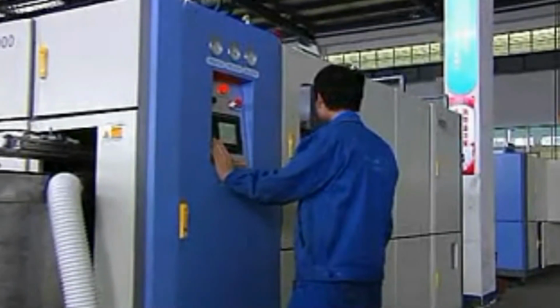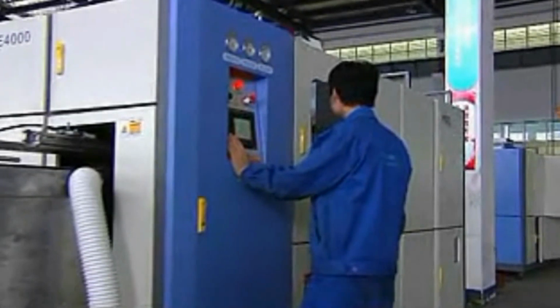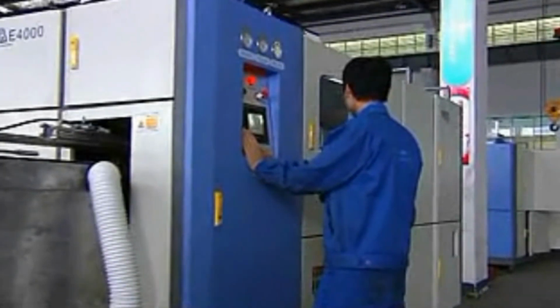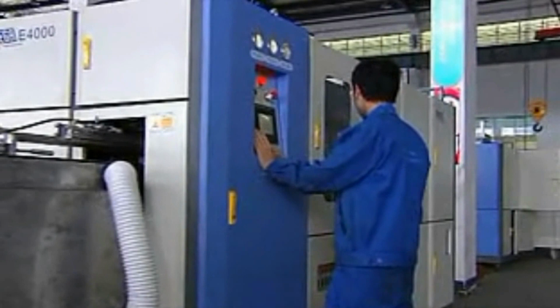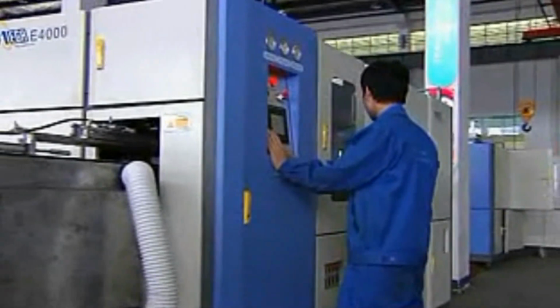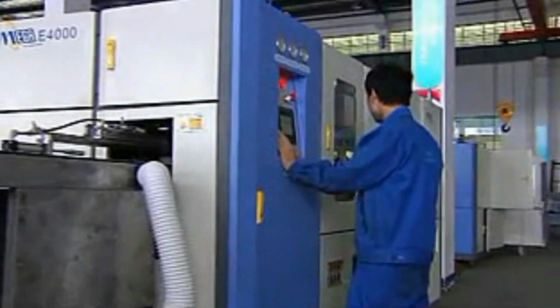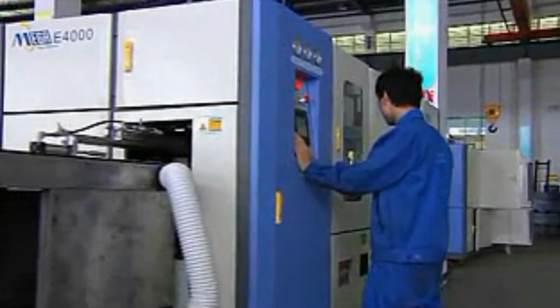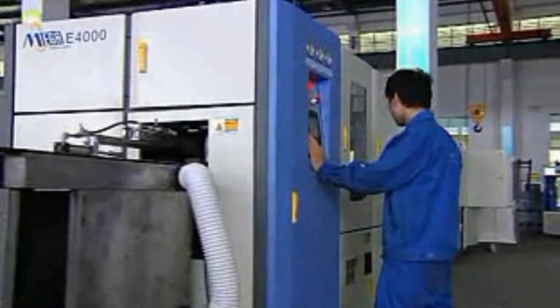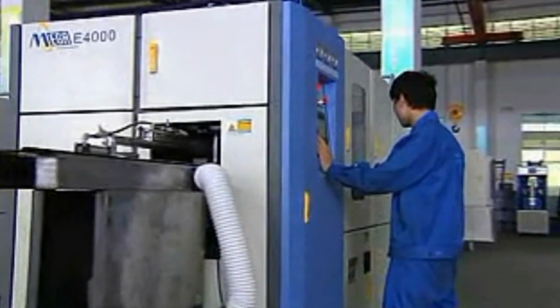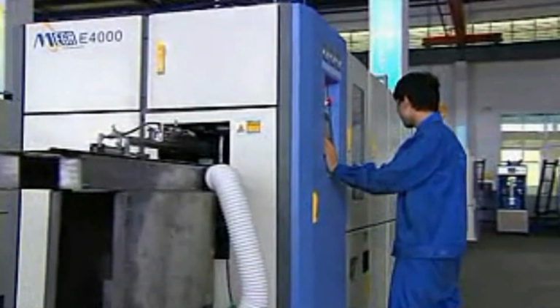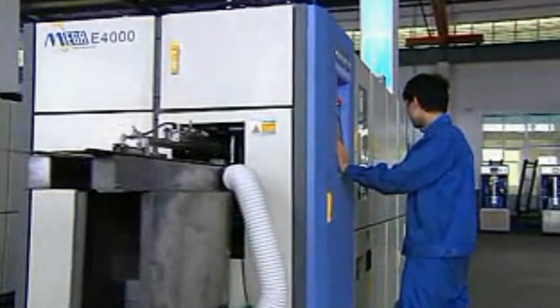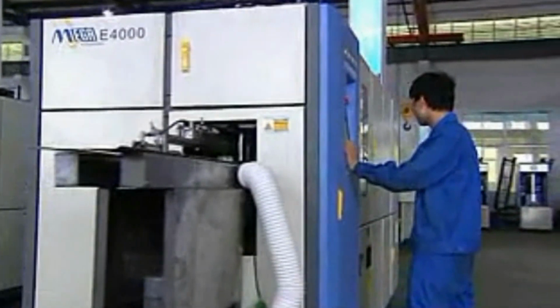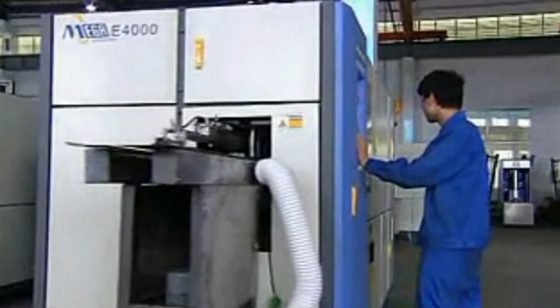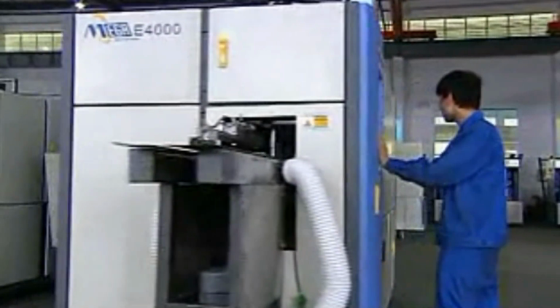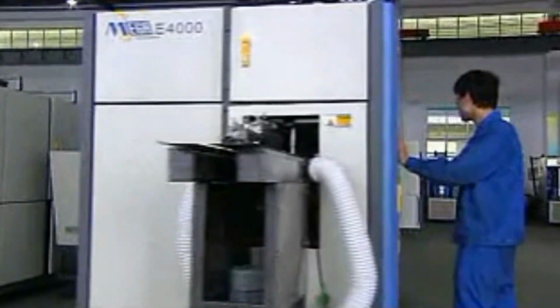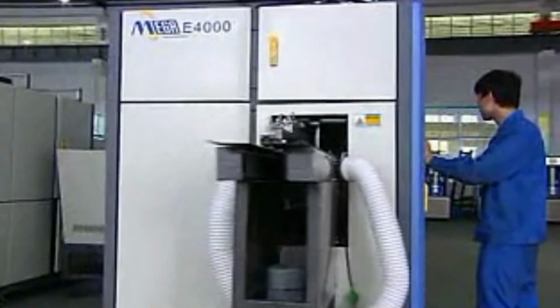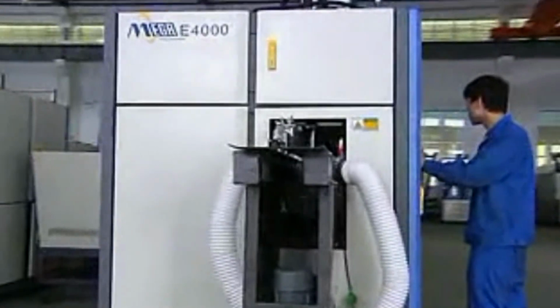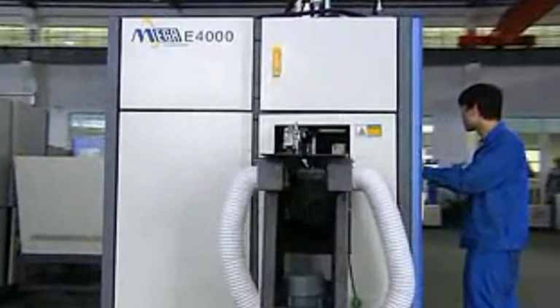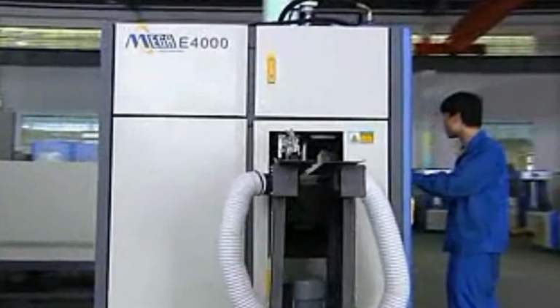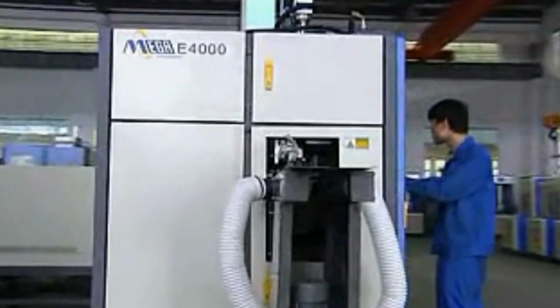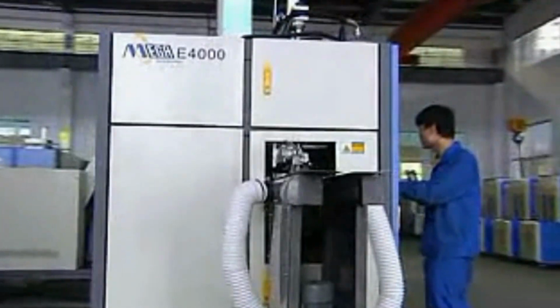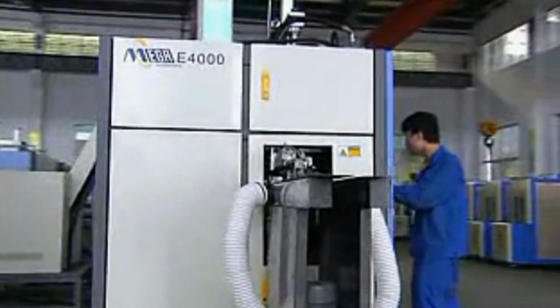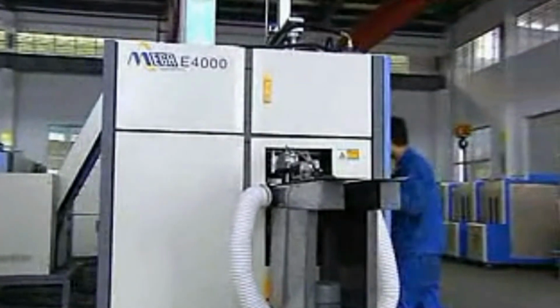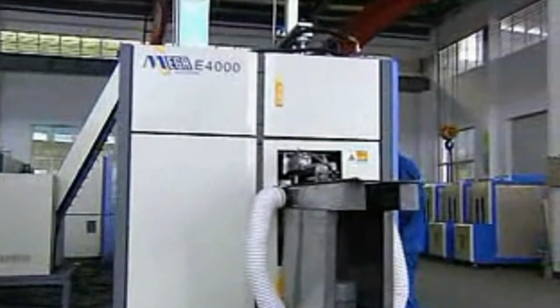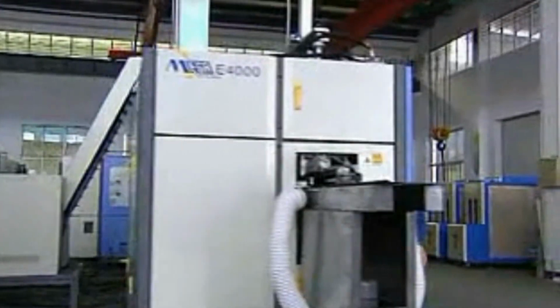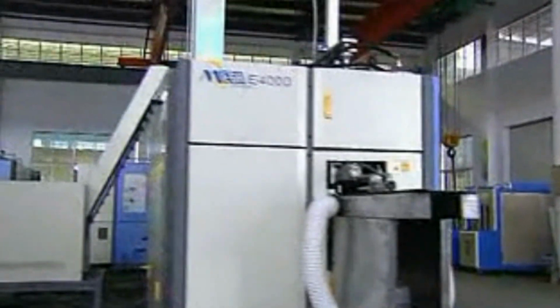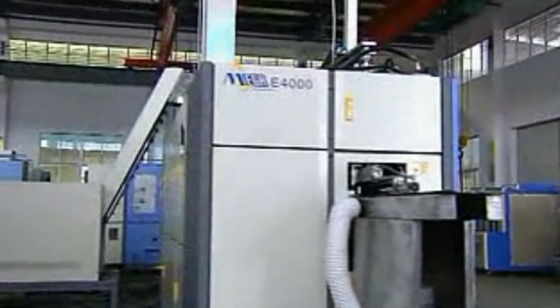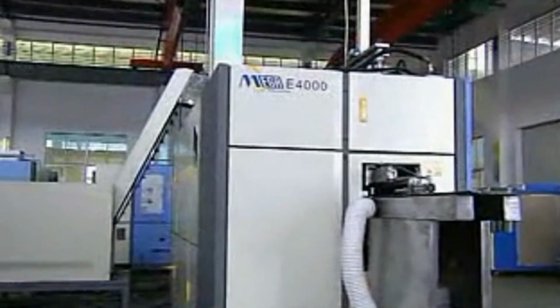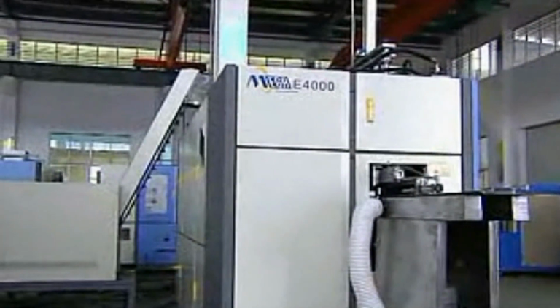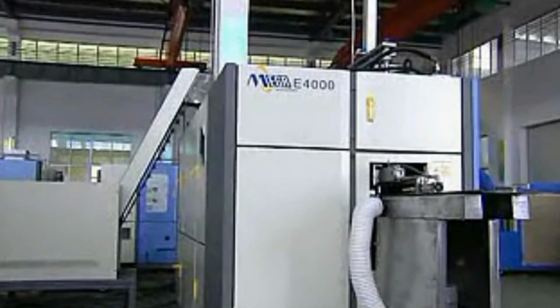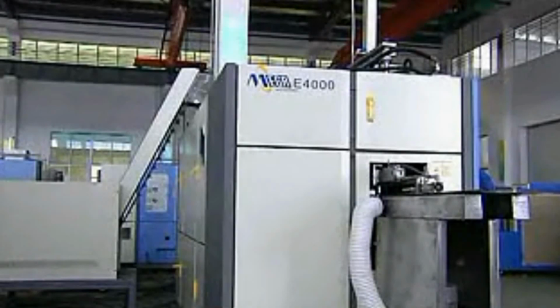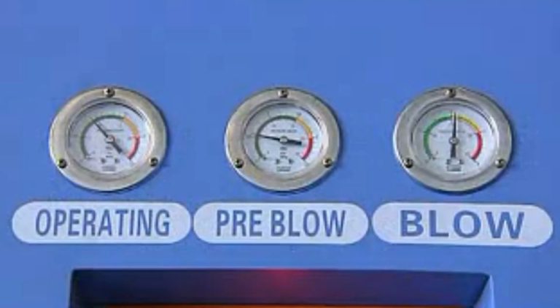MEGA has rich experience designing various preheated stretch-blow molding equipment. After years of R&D, we now introduce the latest economical stretch-blow molding machine to the market.